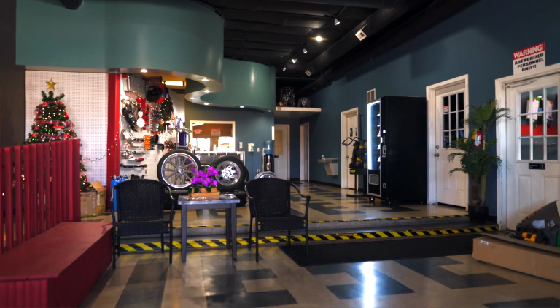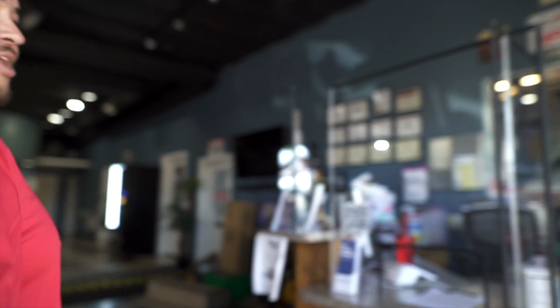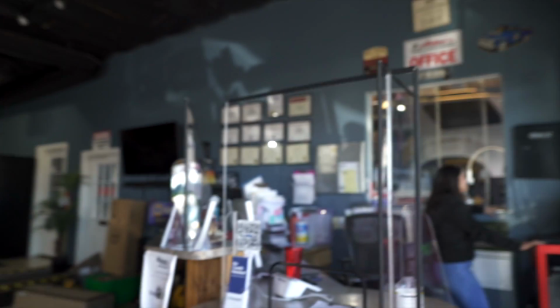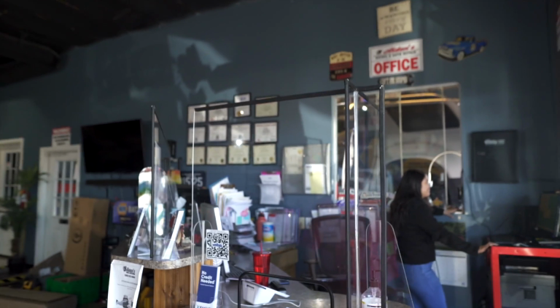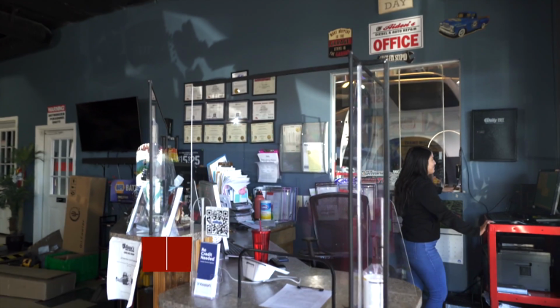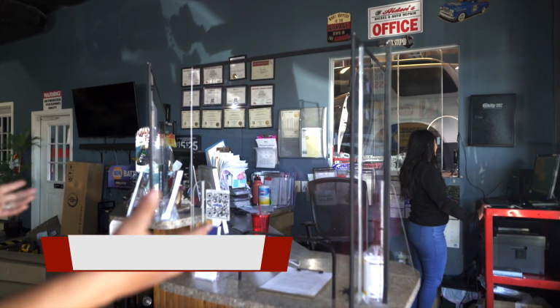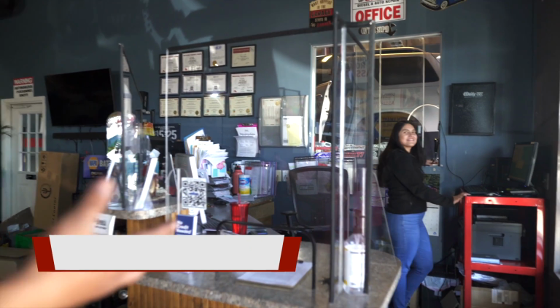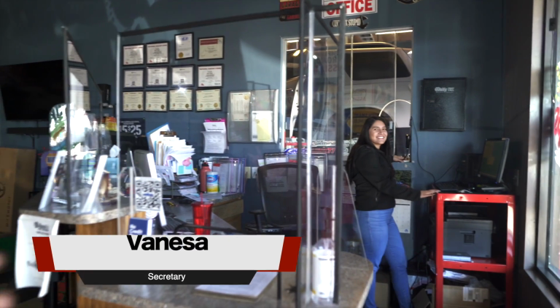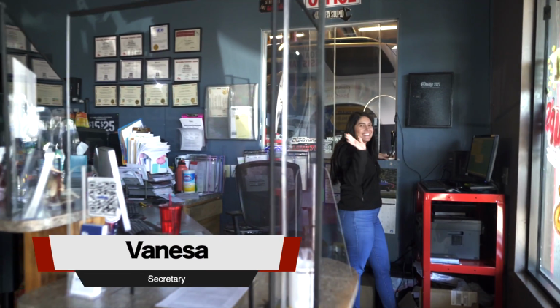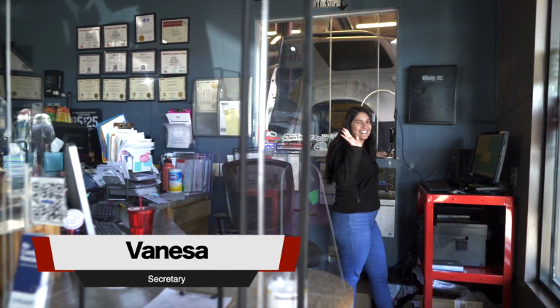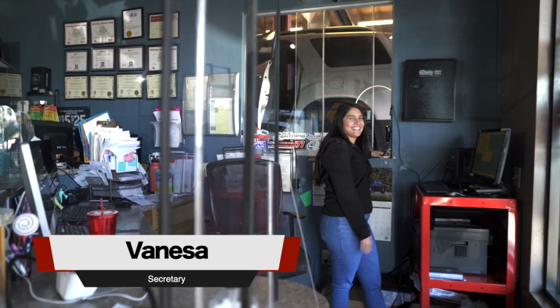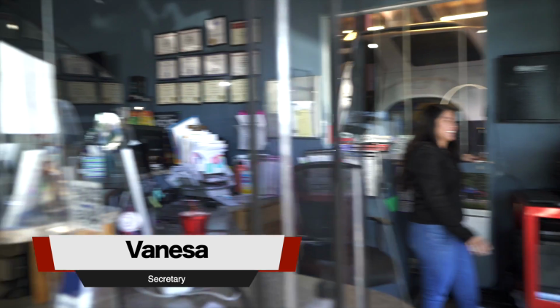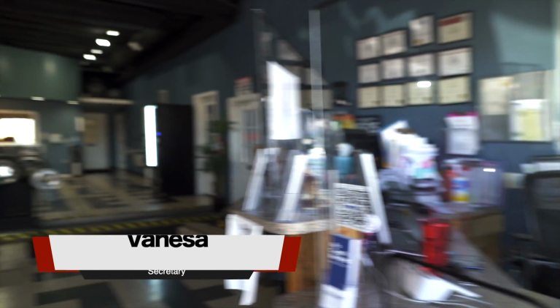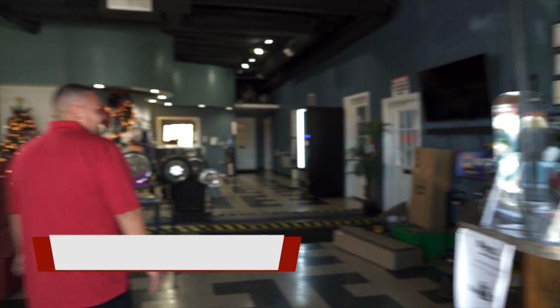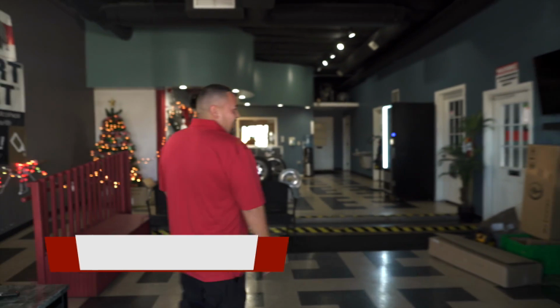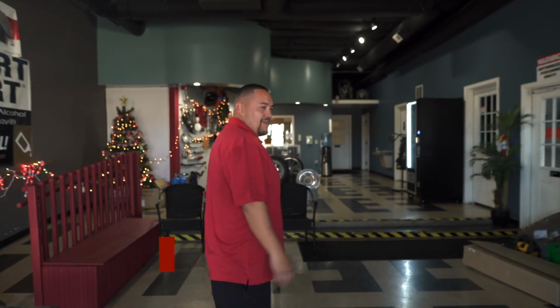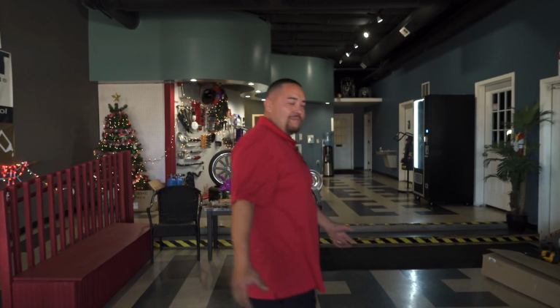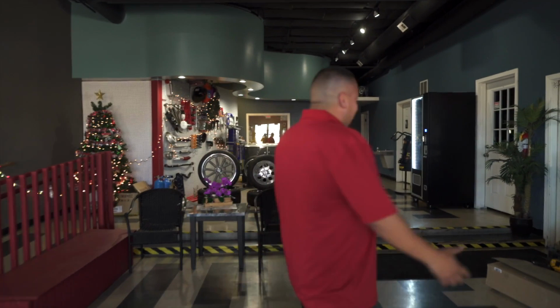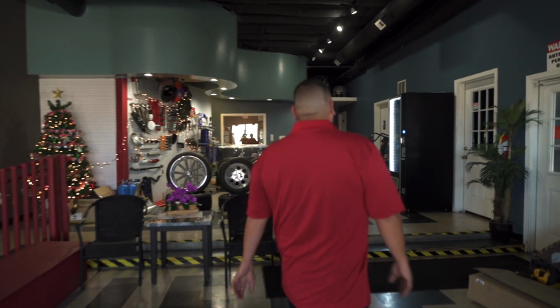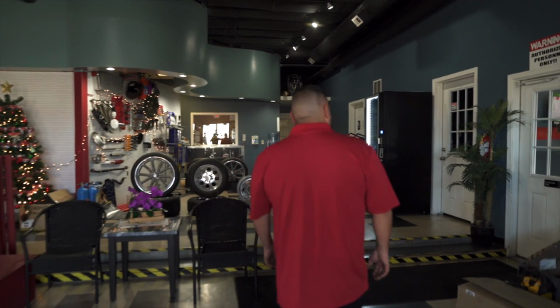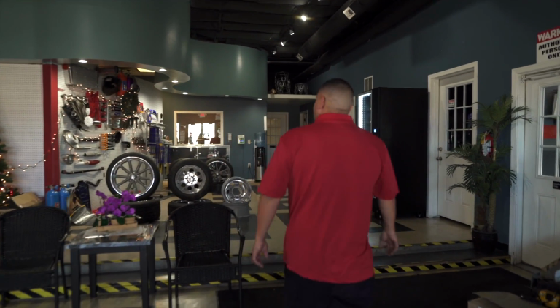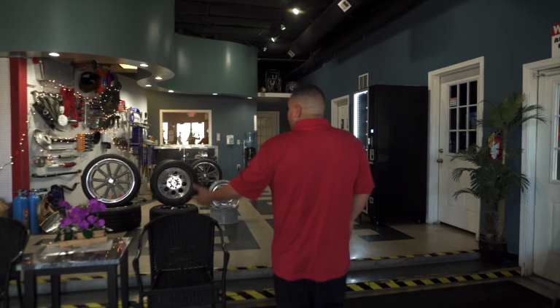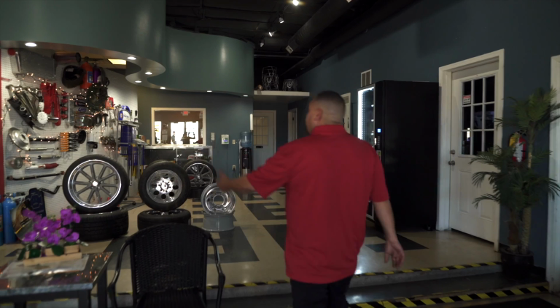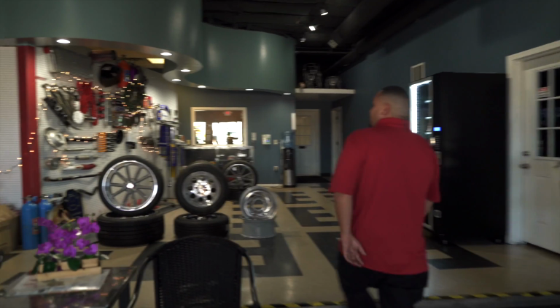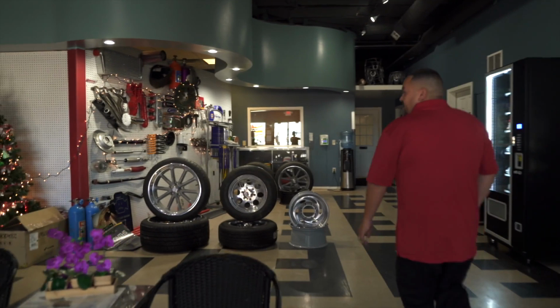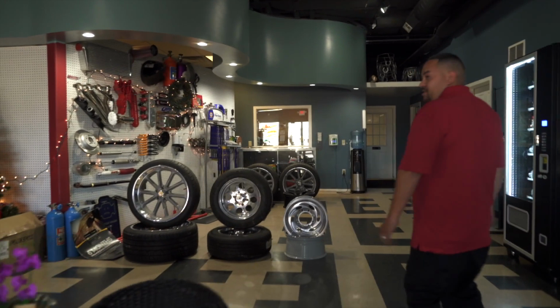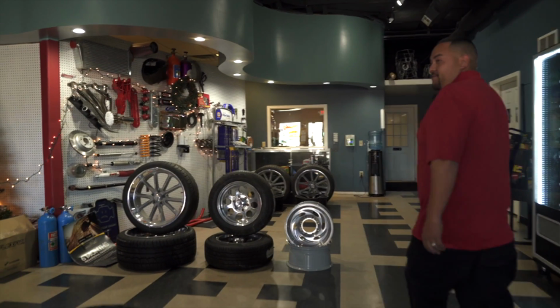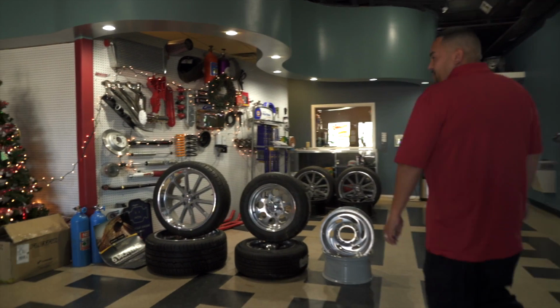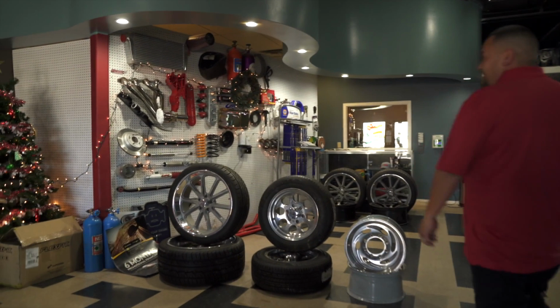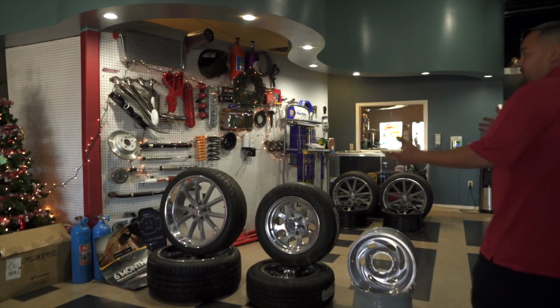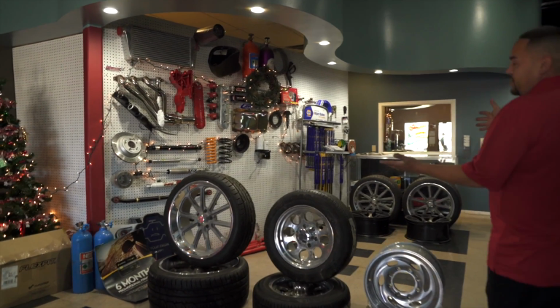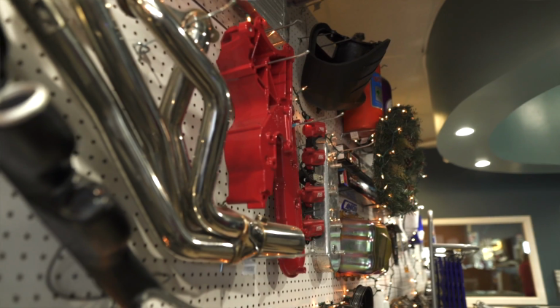Here's our lobby with our office, and this is our secretary, Vanessa. Hi, Vanessa. And we have a little bit of everything here. Trying to get the stuff down for the Christmas, but here's our display.